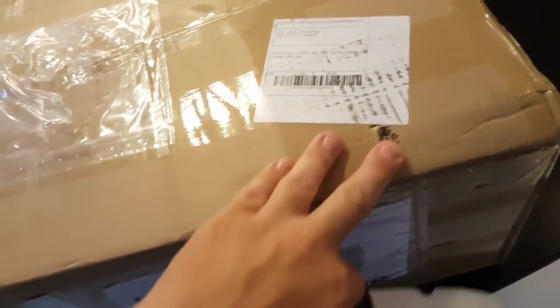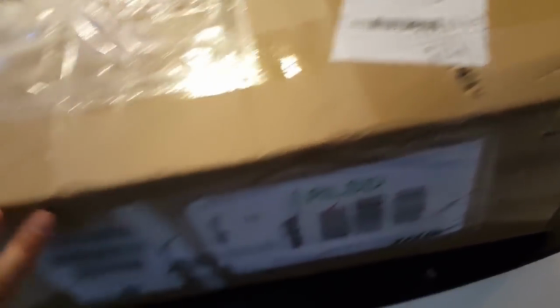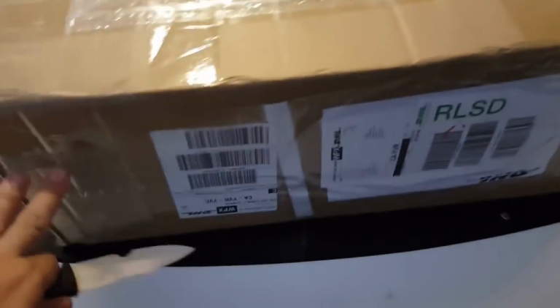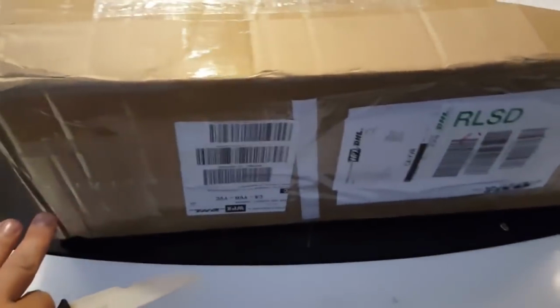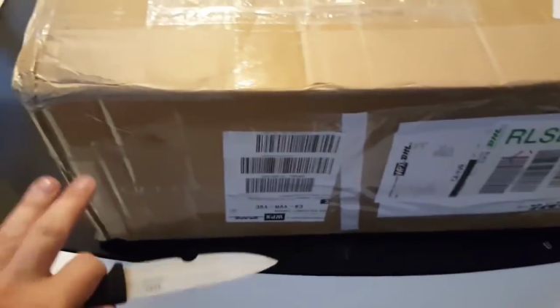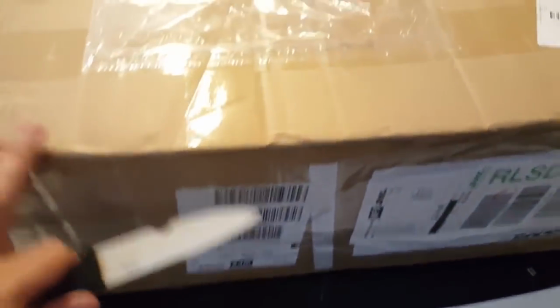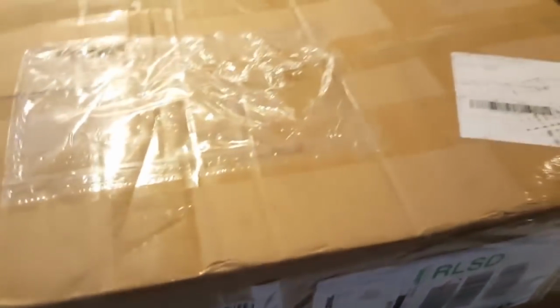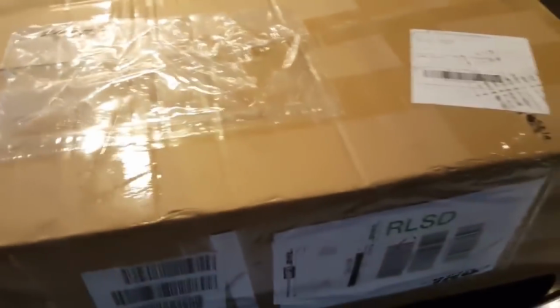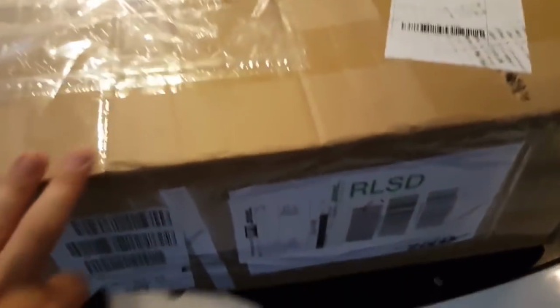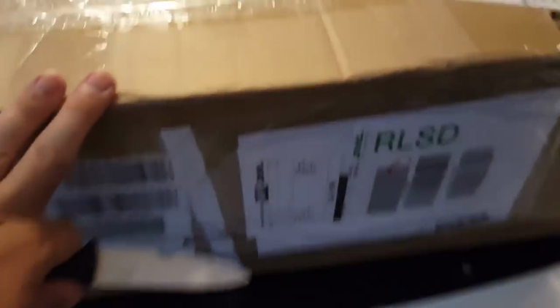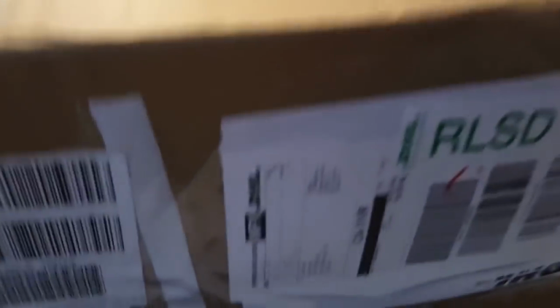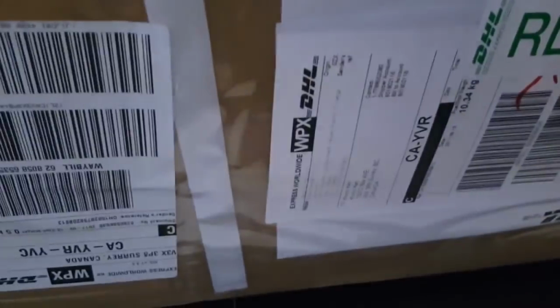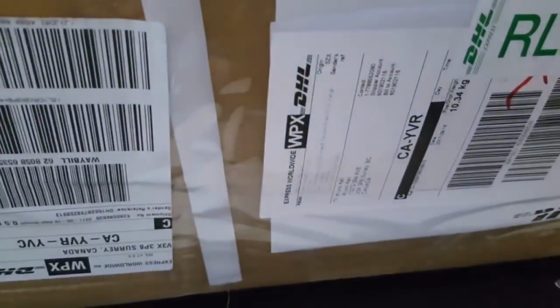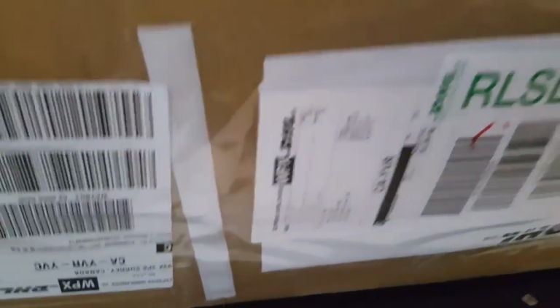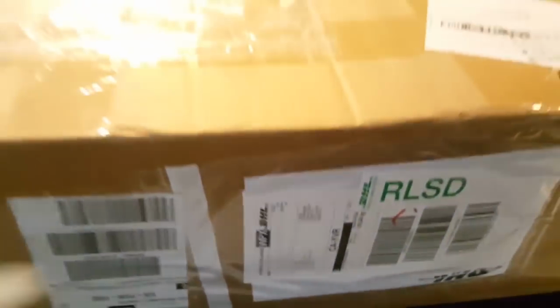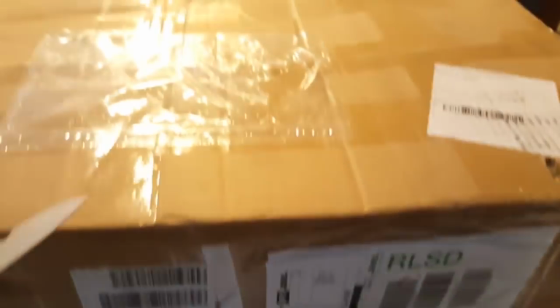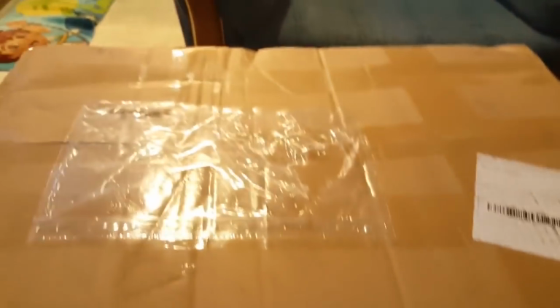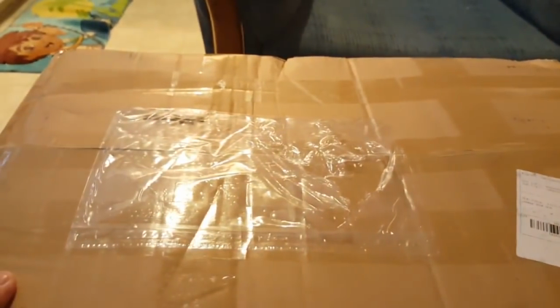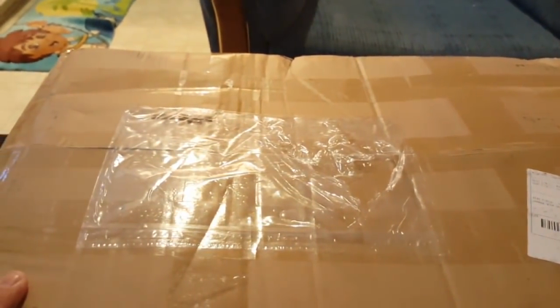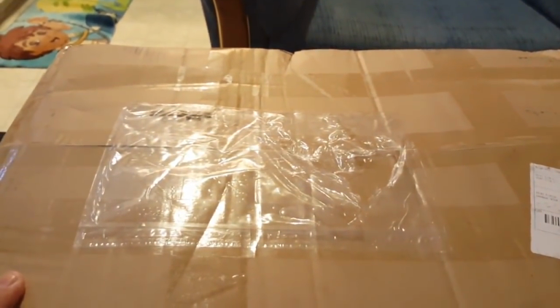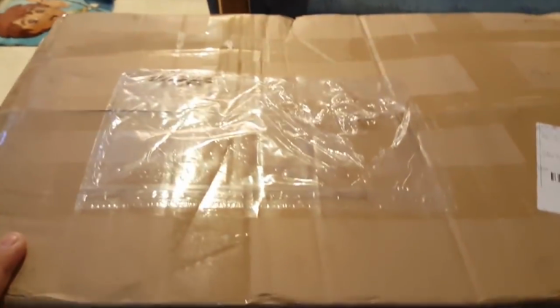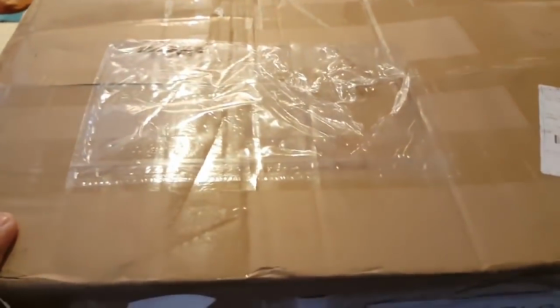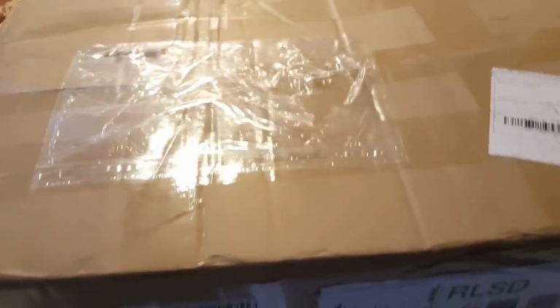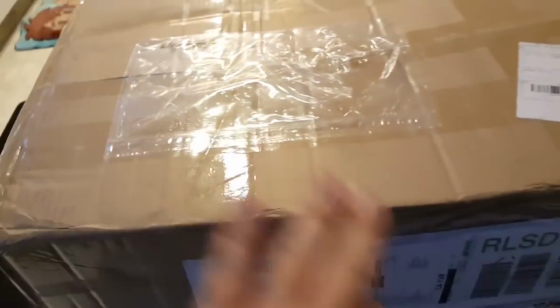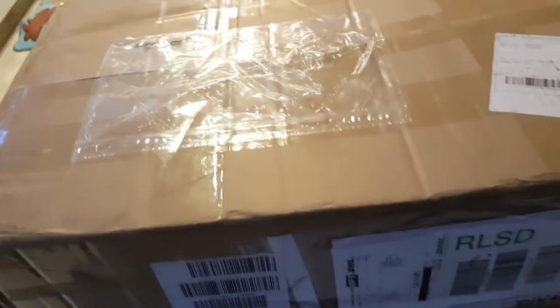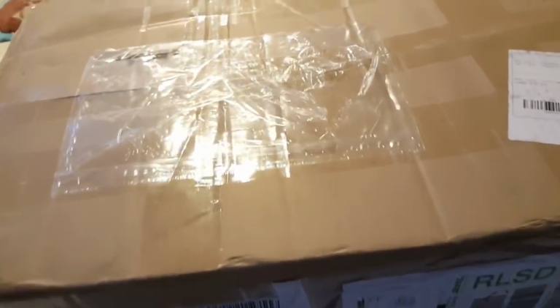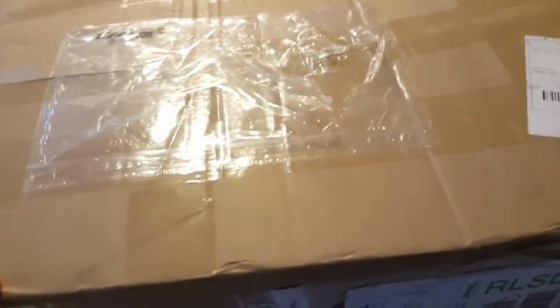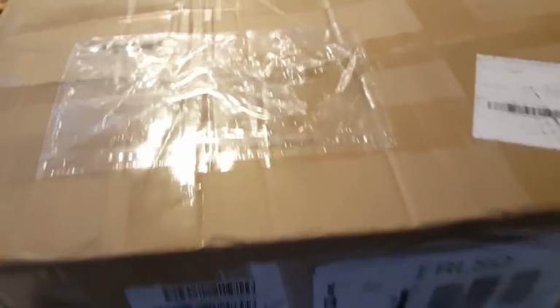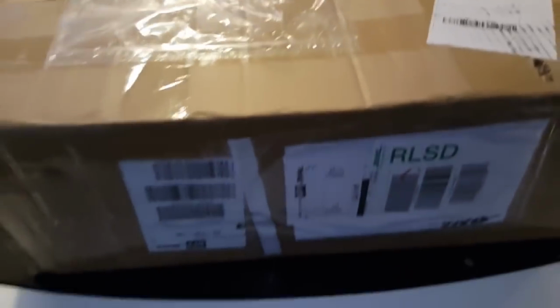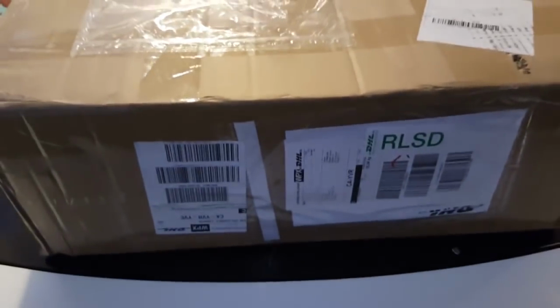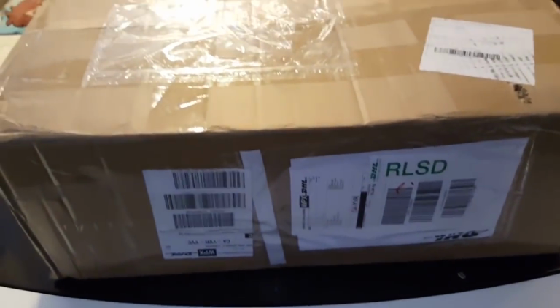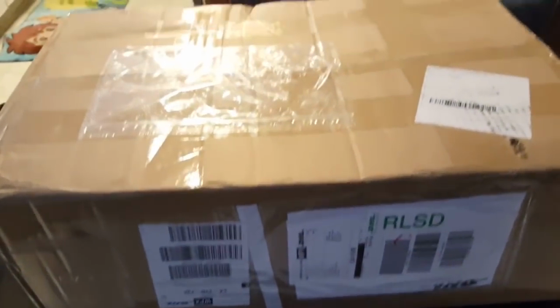It arrived in three days via DHL. You can see over here they sent it from China. The box is beaten, but I hope everything inside is unbroken. Let's see how it looks when you open the package.